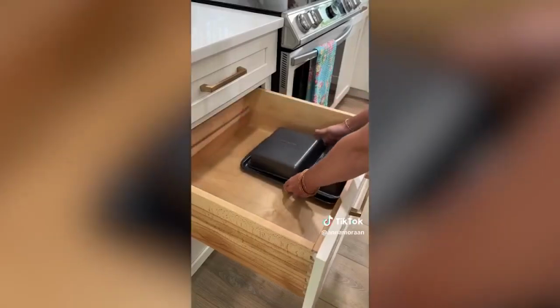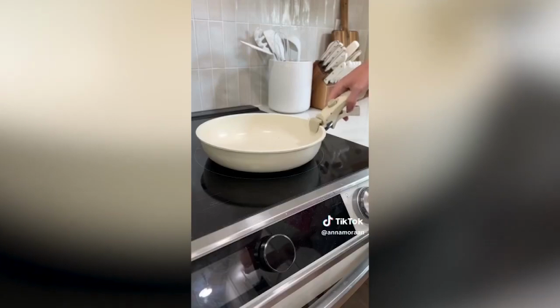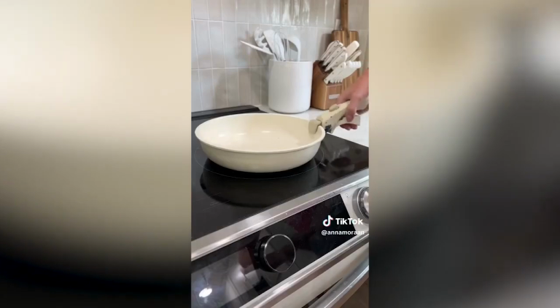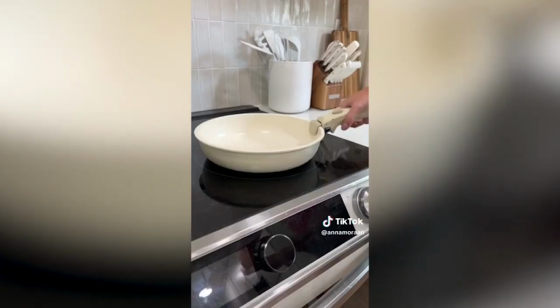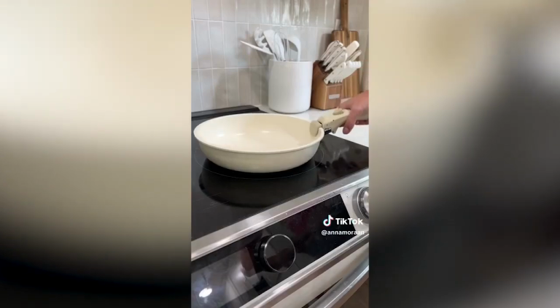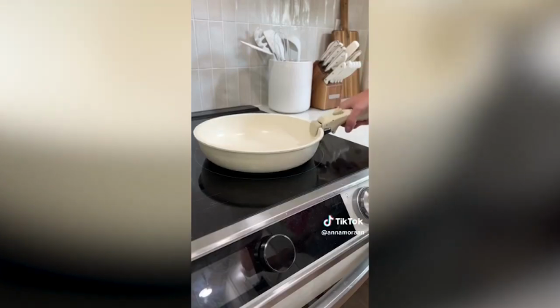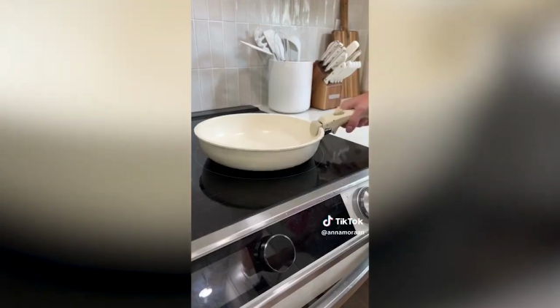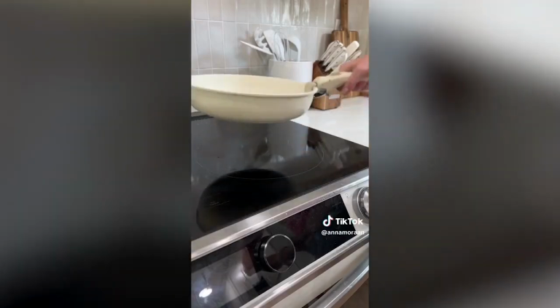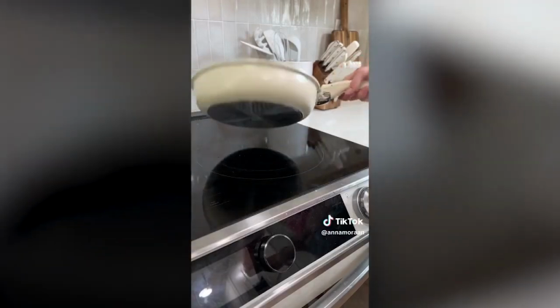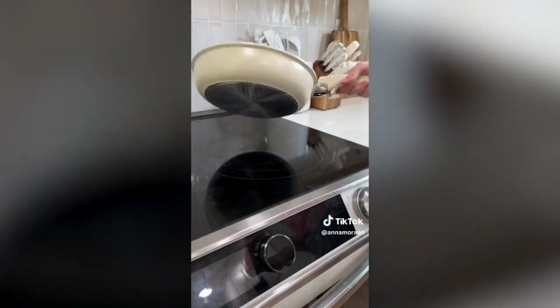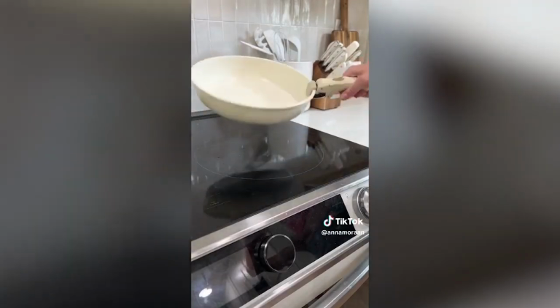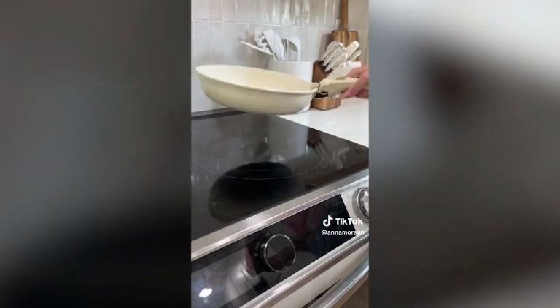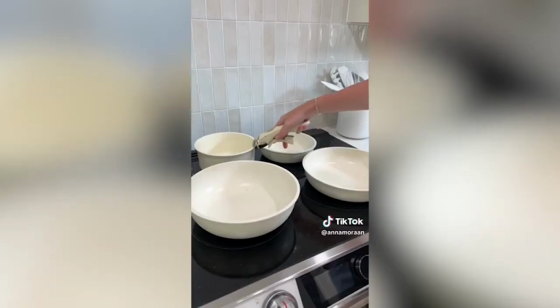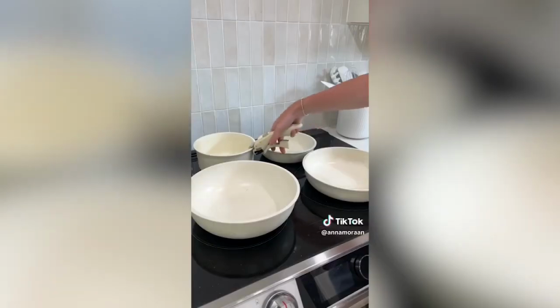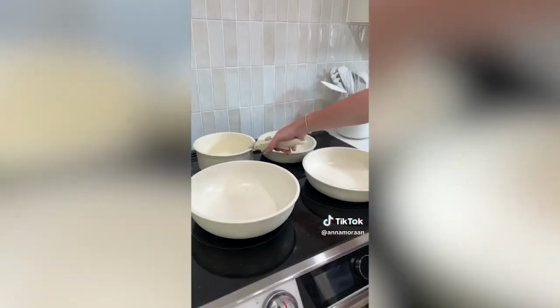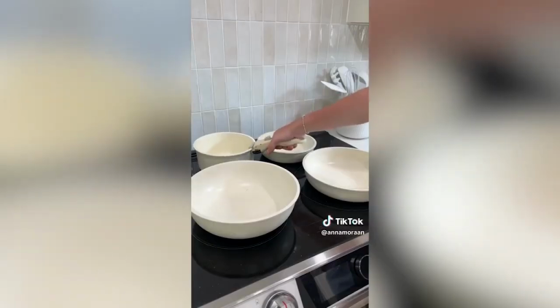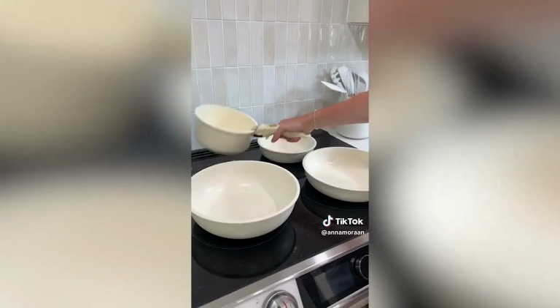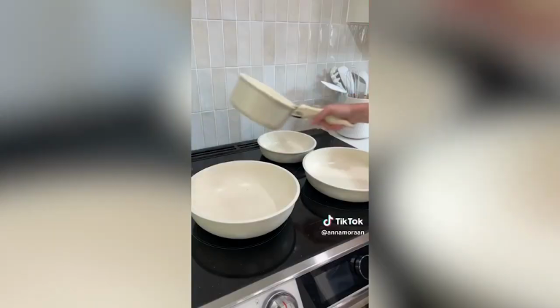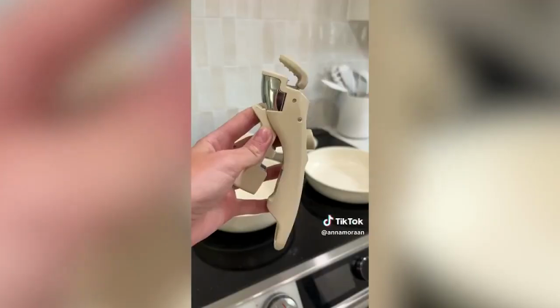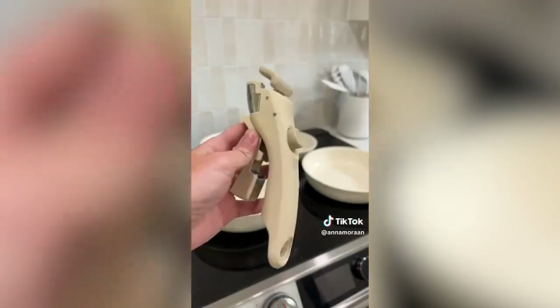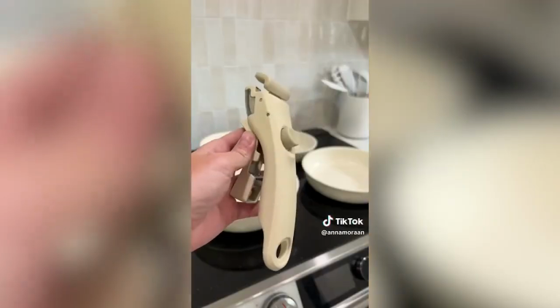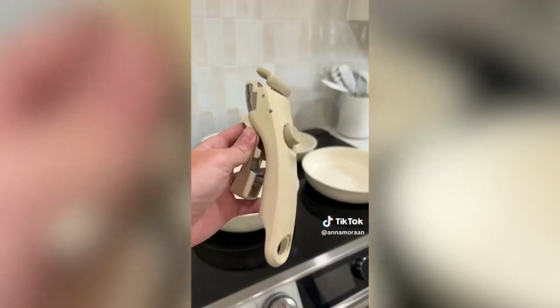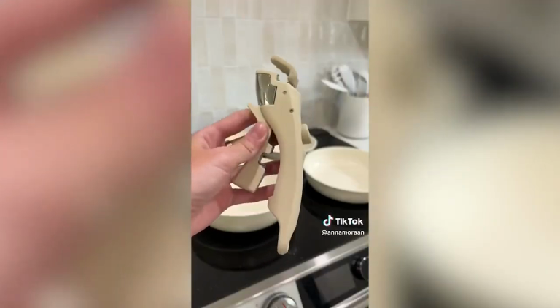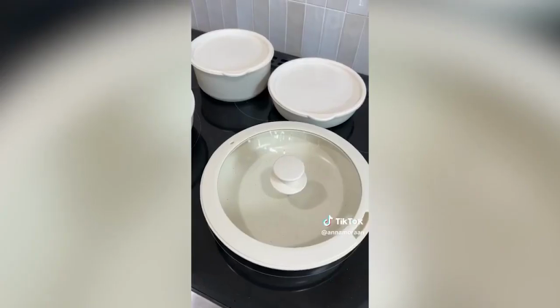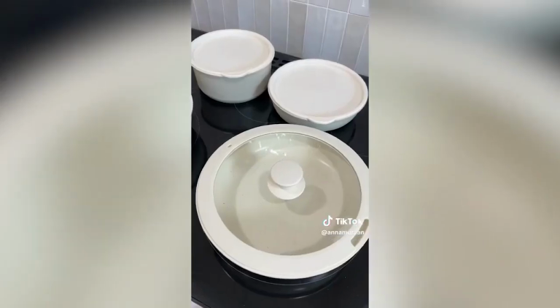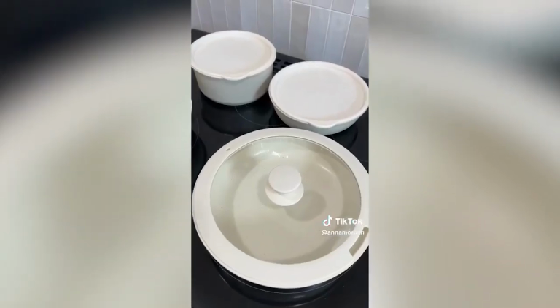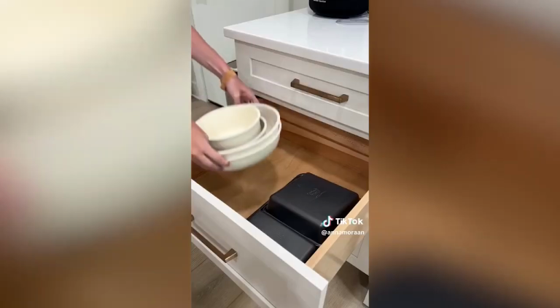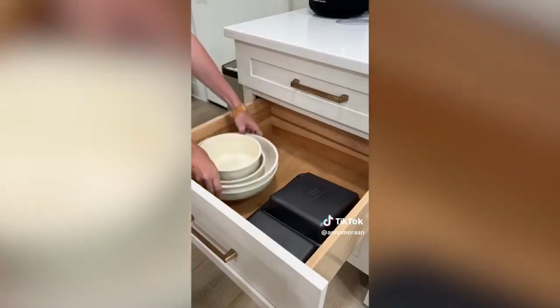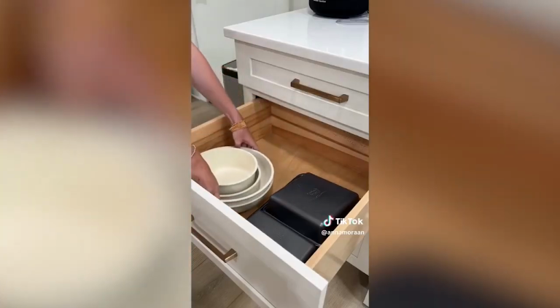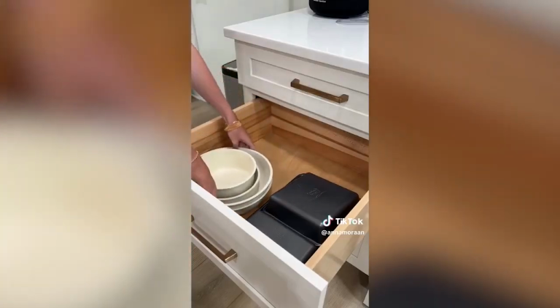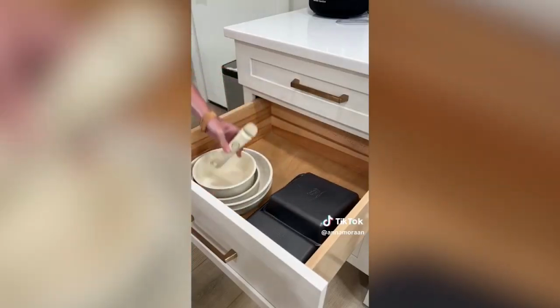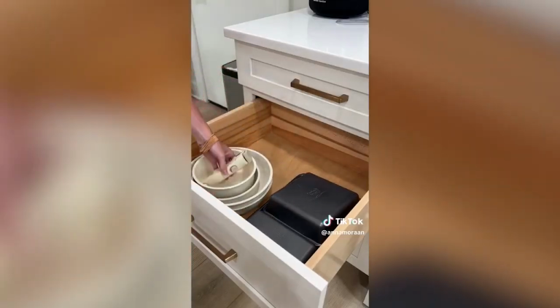Saving the best for last — this set is made so that the handle can detach and go onto any of your pots and pans out of the set. It saves so much space in the cabinet and it's genius. I don't know how this doesn't exist everywhere.